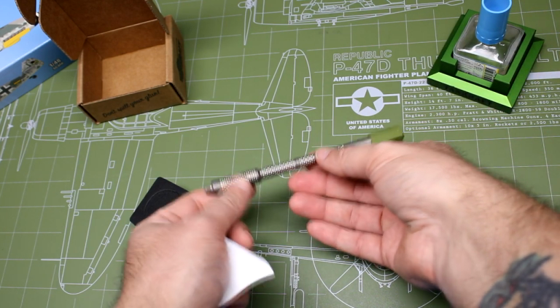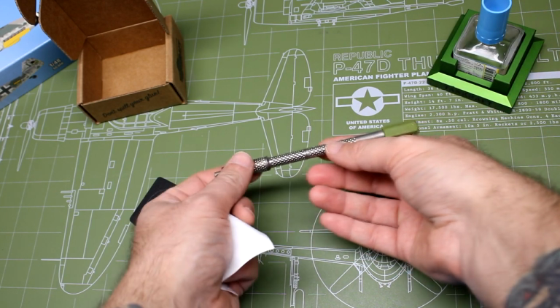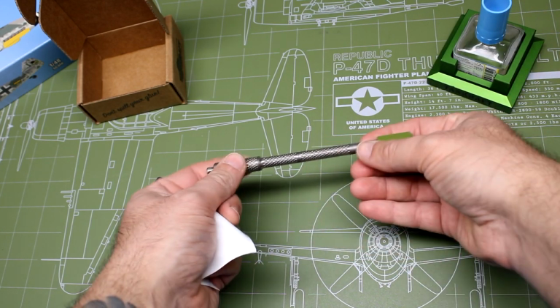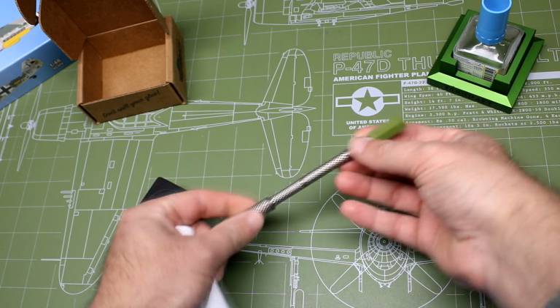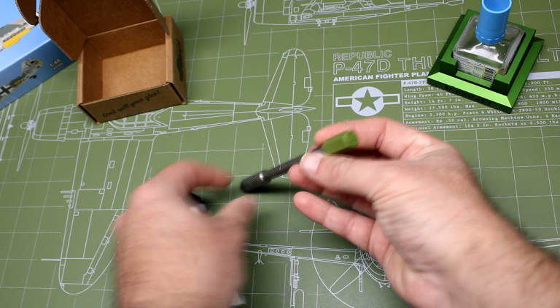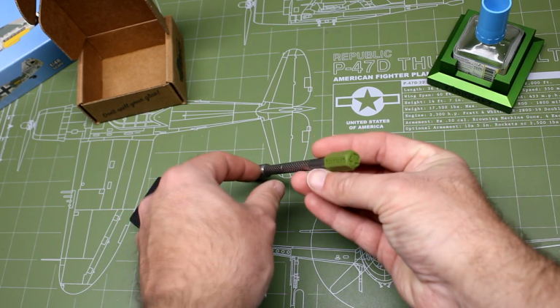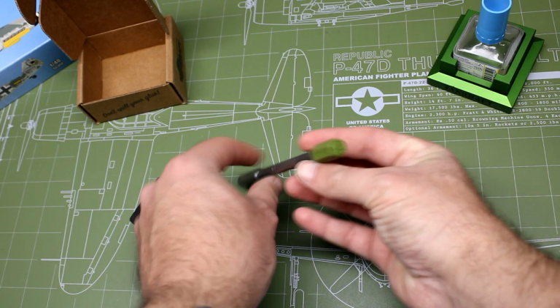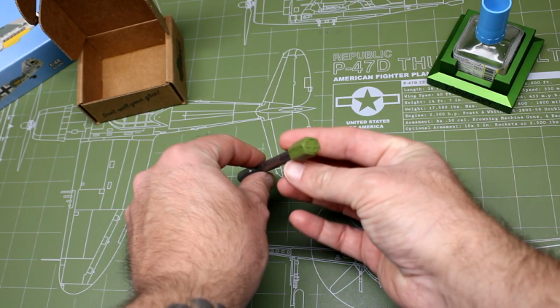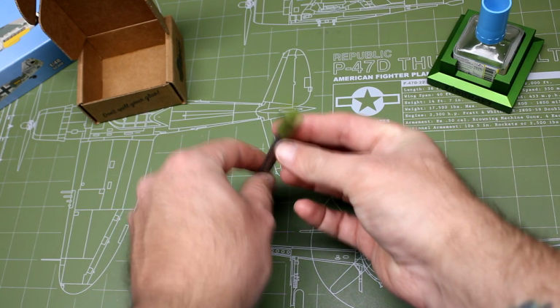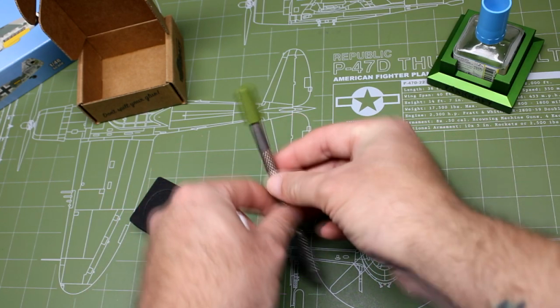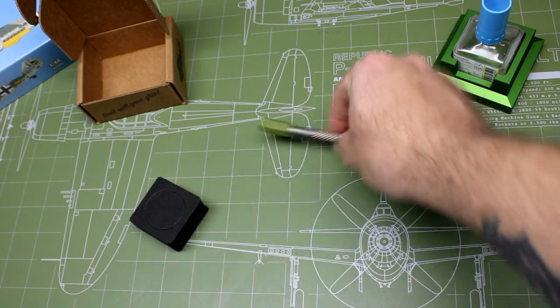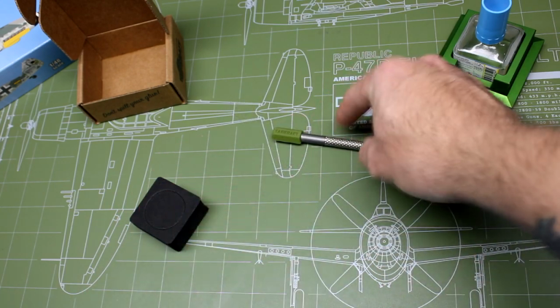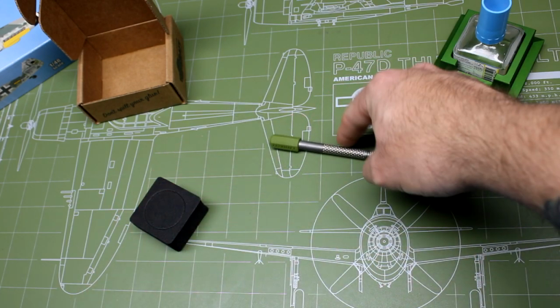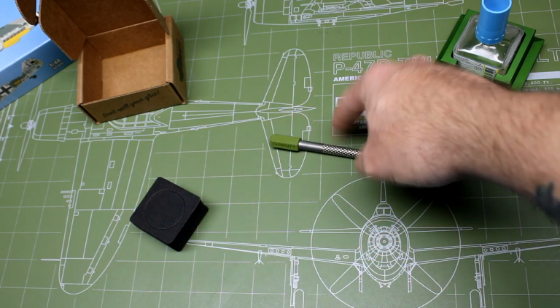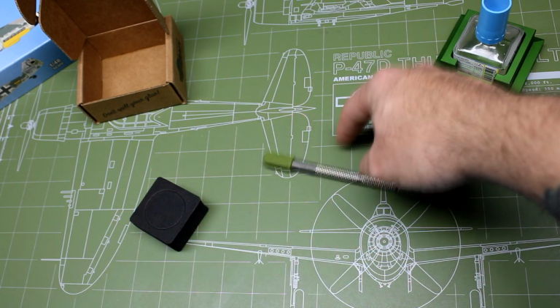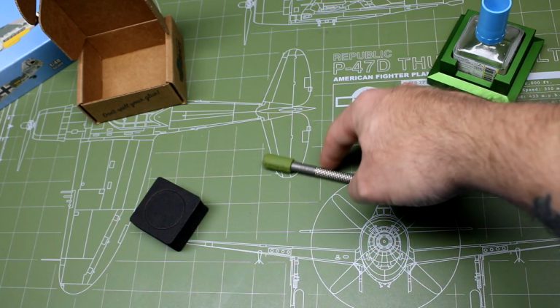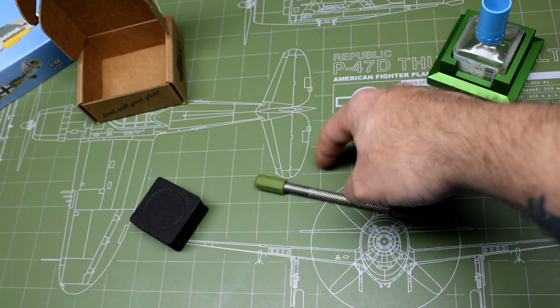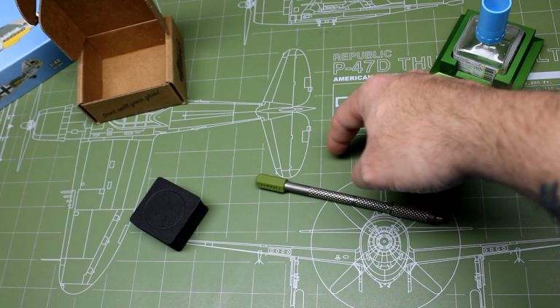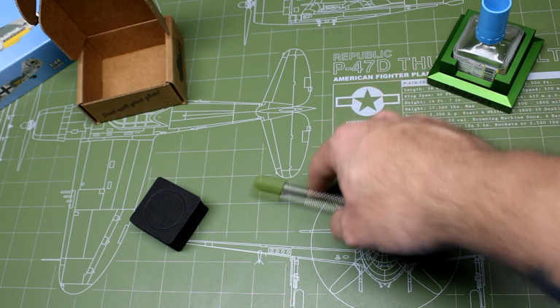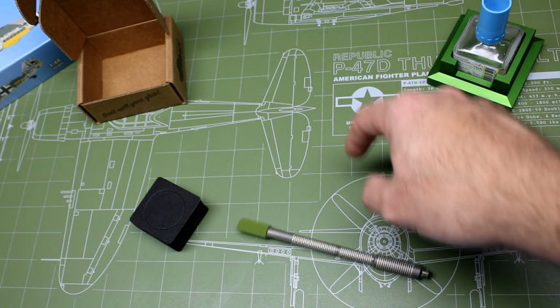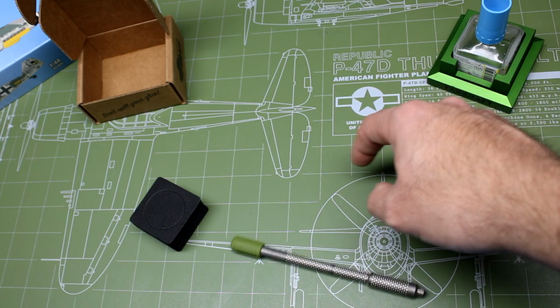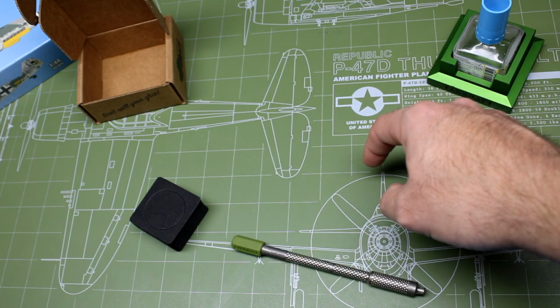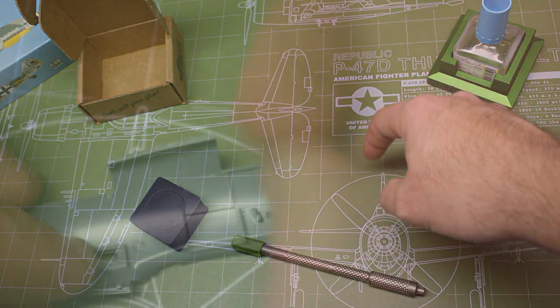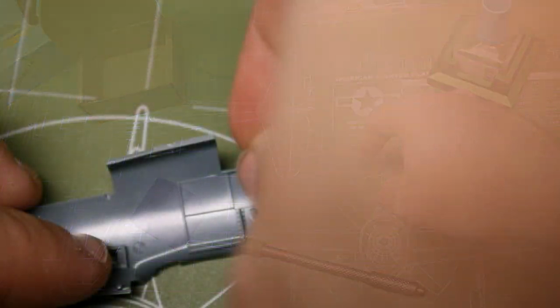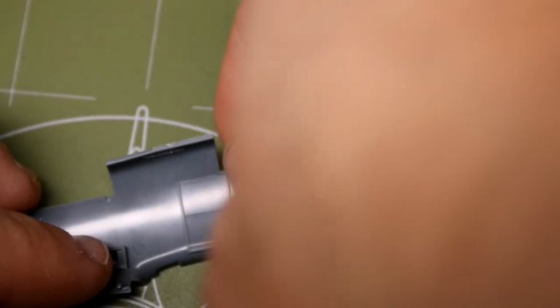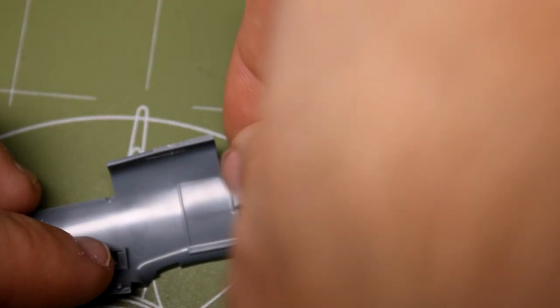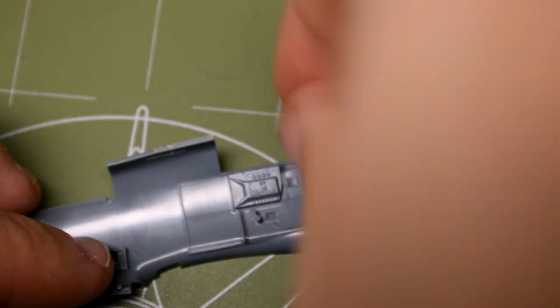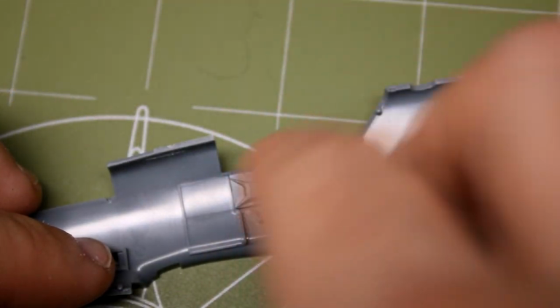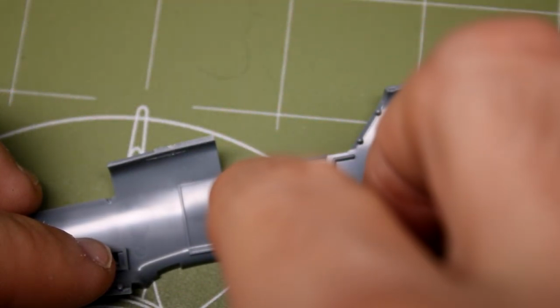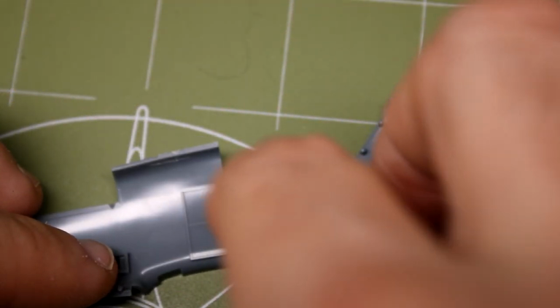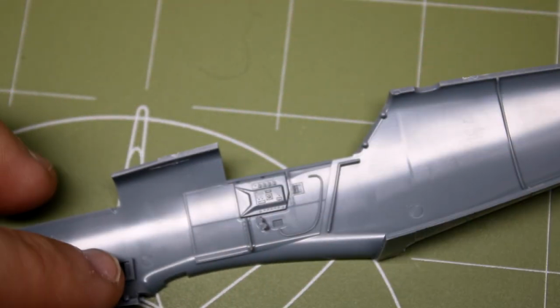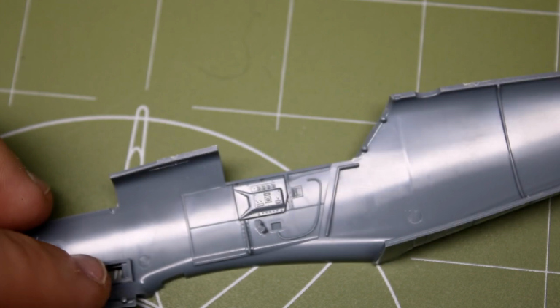Don't forget to also pick up one of their titanium hobby knives and their roll stoppers, which do exactly what they say — they stop your knife from rolling and stabbing you in the balls. Because there are people out there that have probably done that.